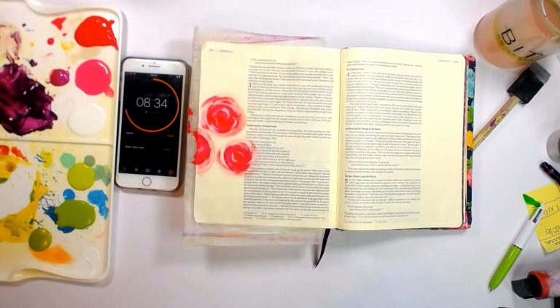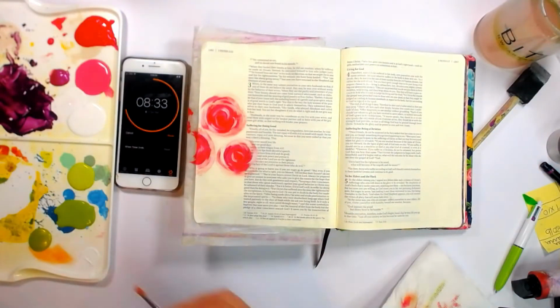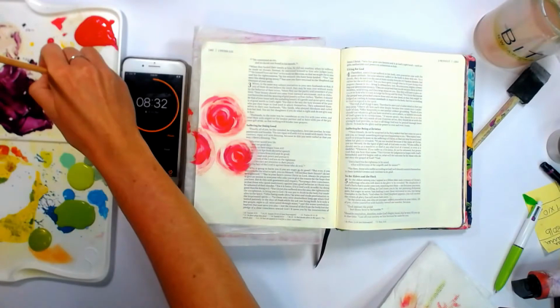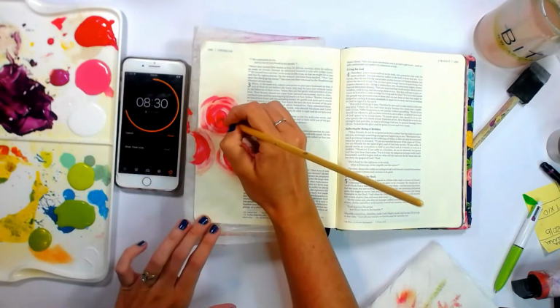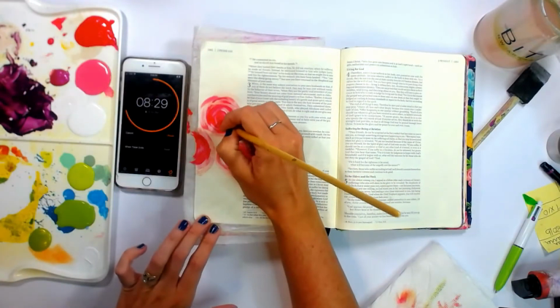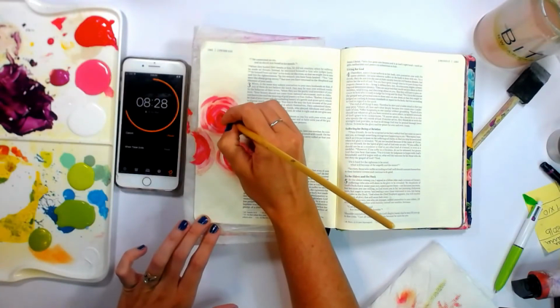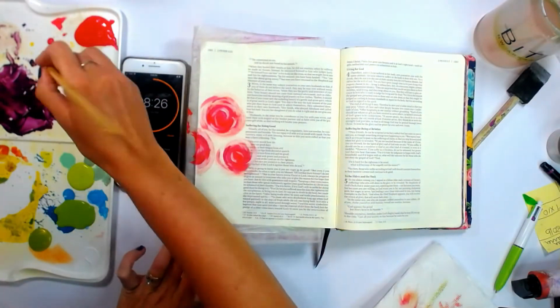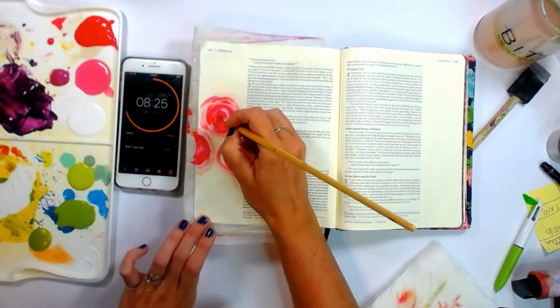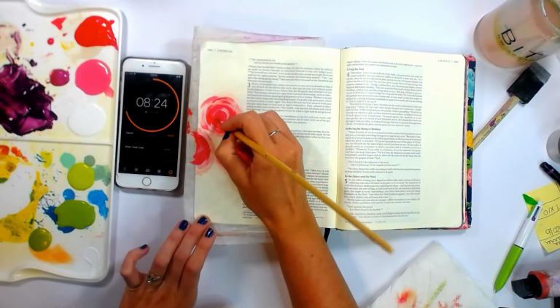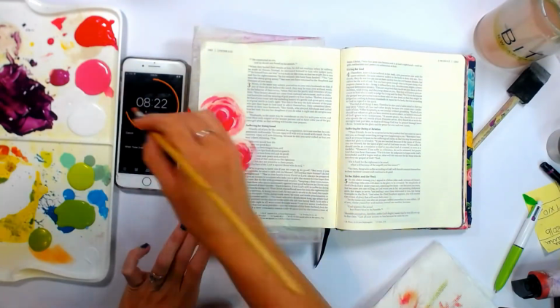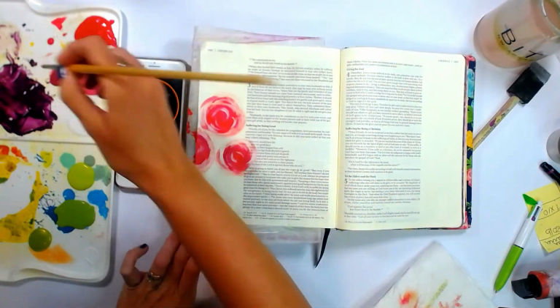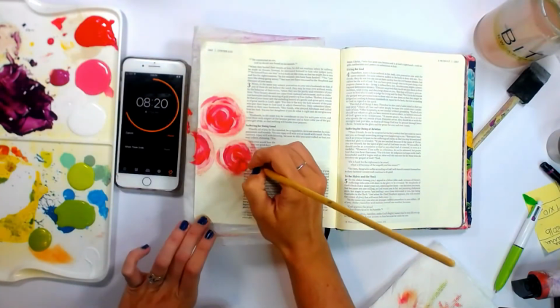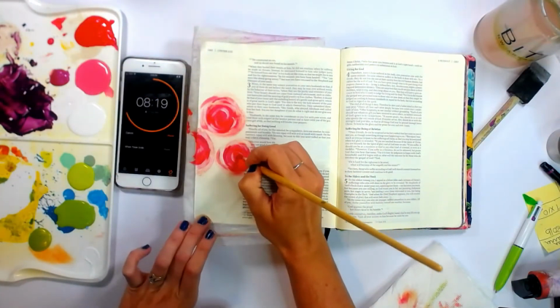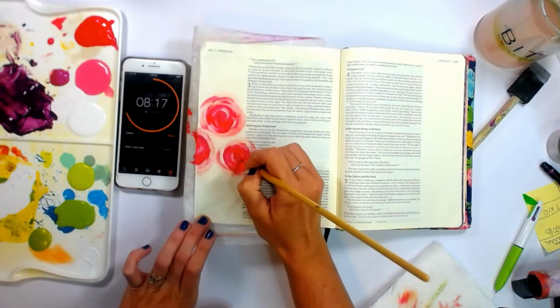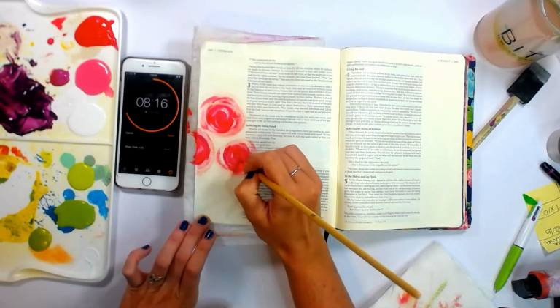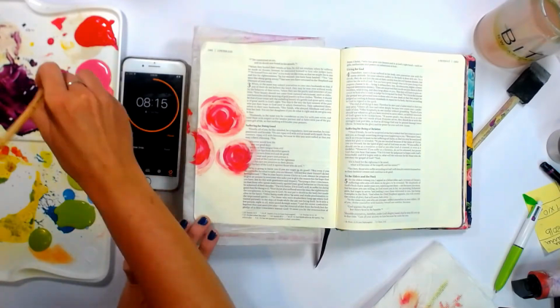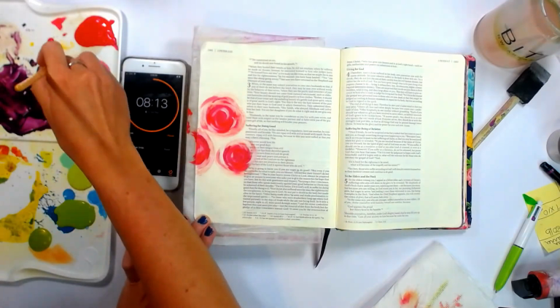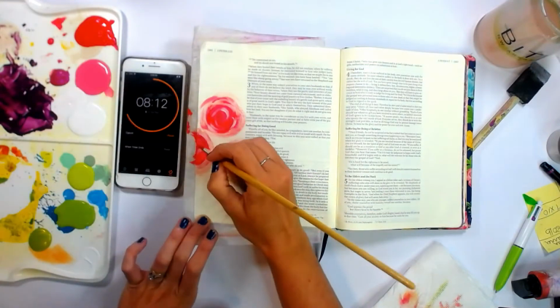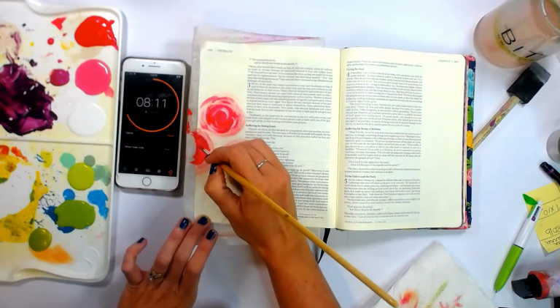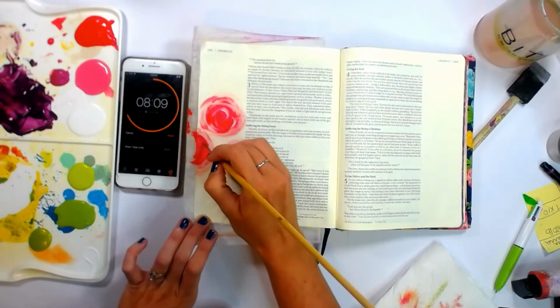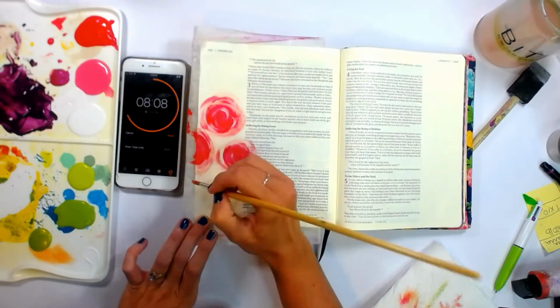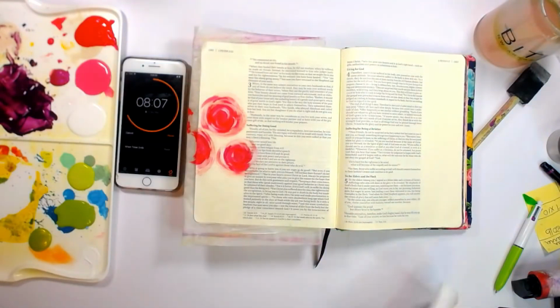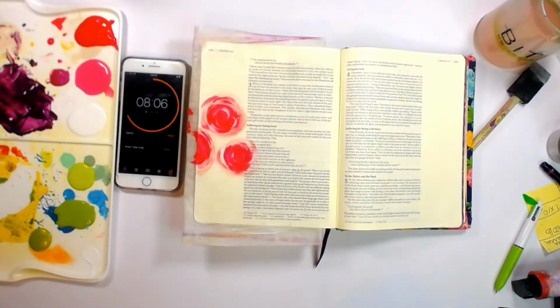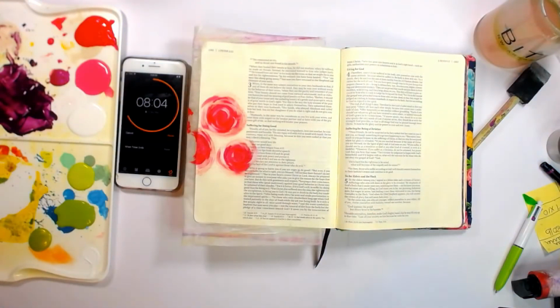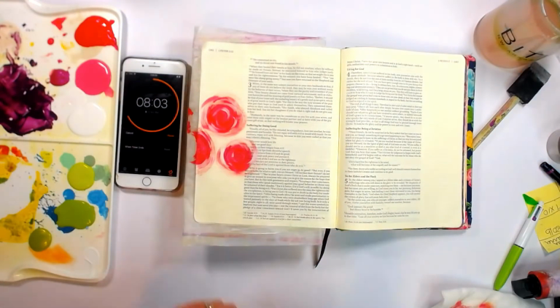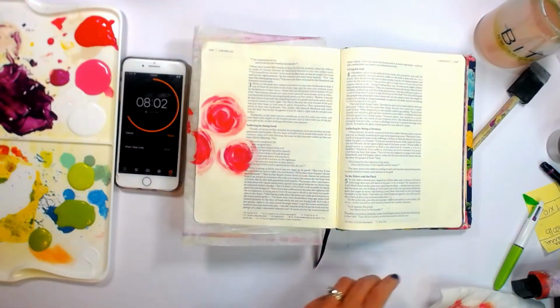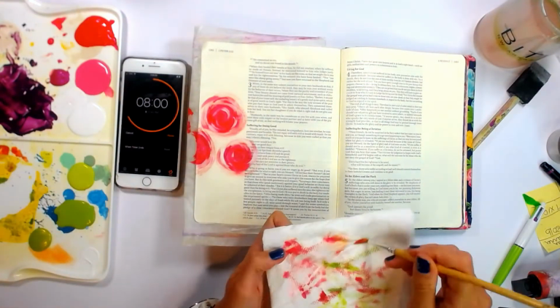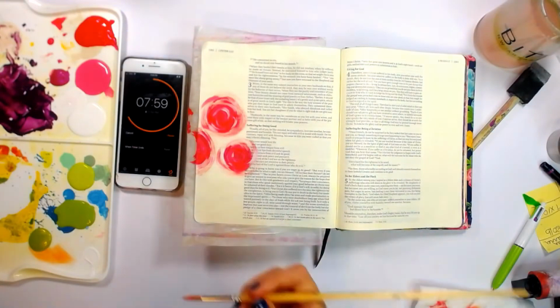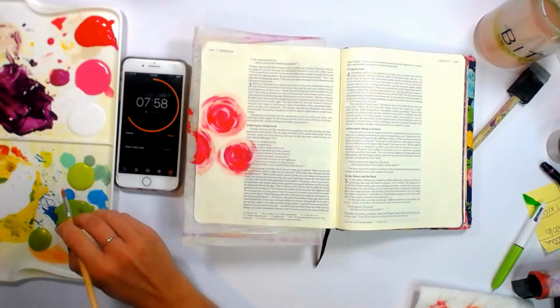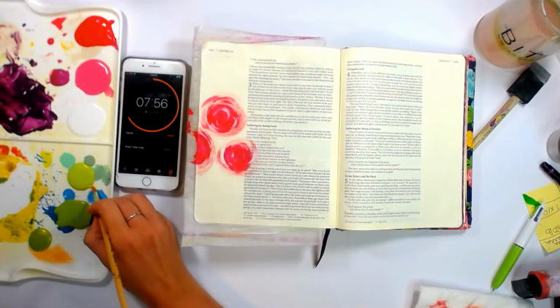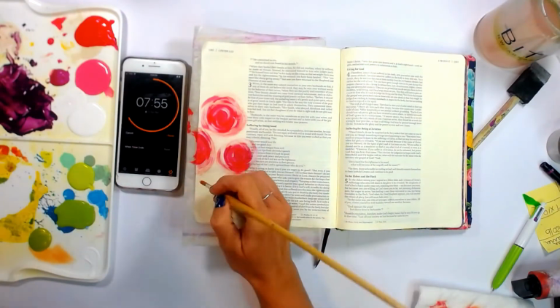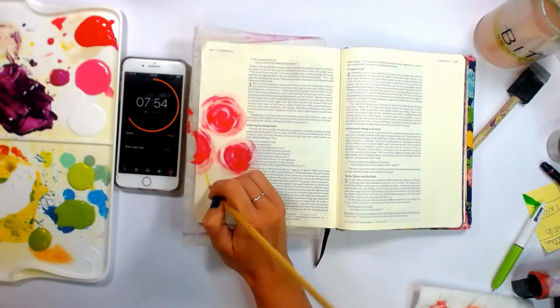I'm also adding a color called Color Shift from FolkArt. This is Pink Flash, just to add a little more darkness and to add a little shimmer to the finished product.